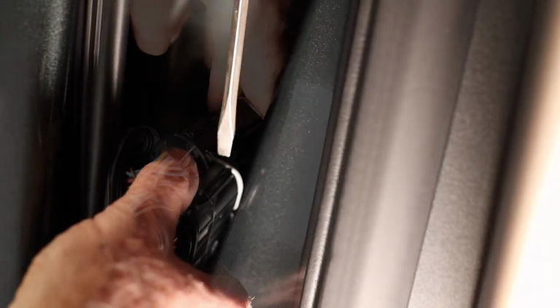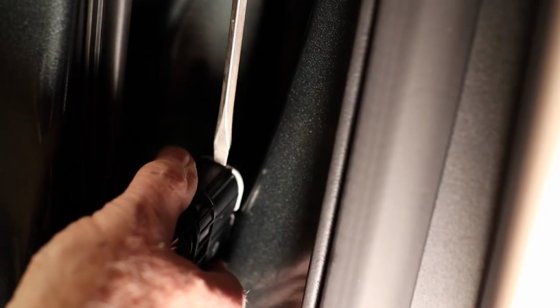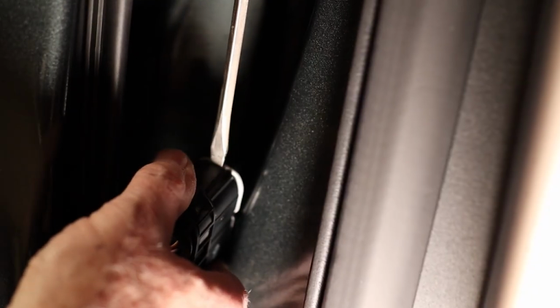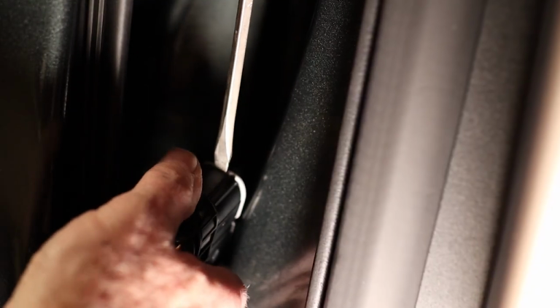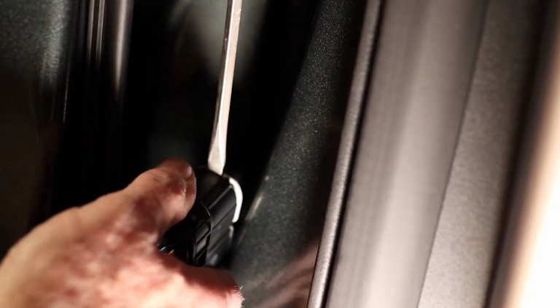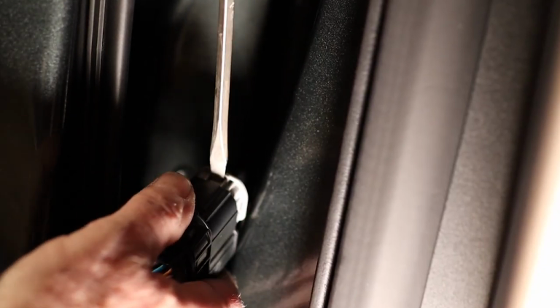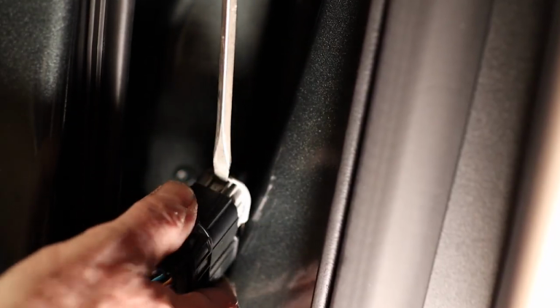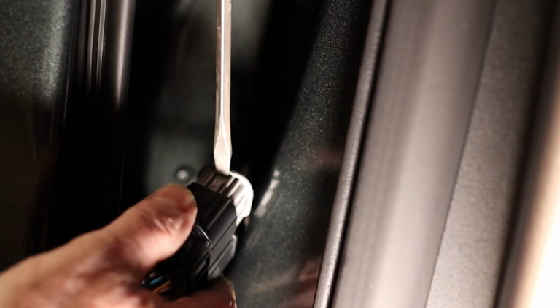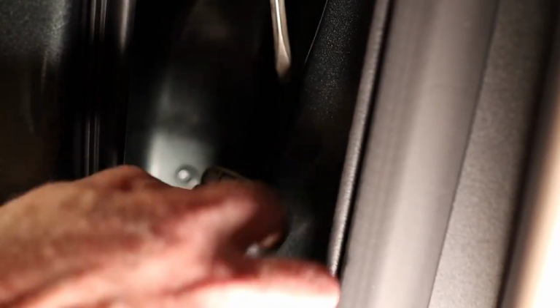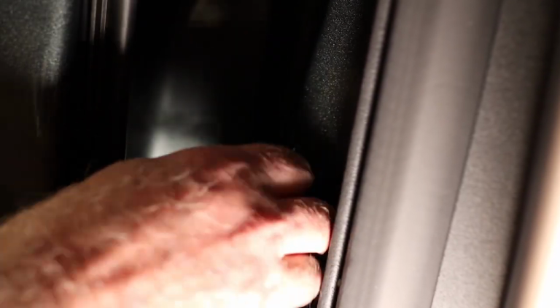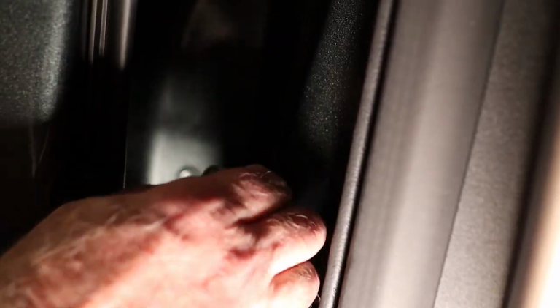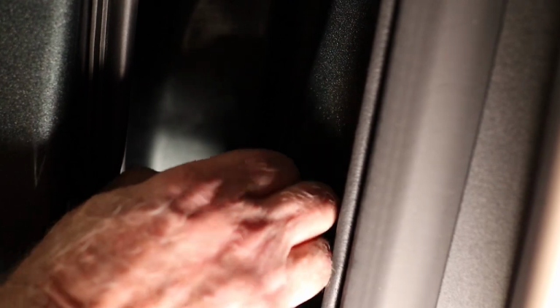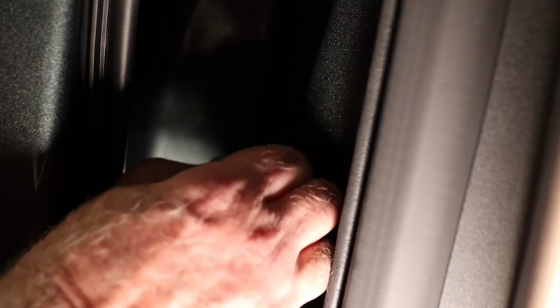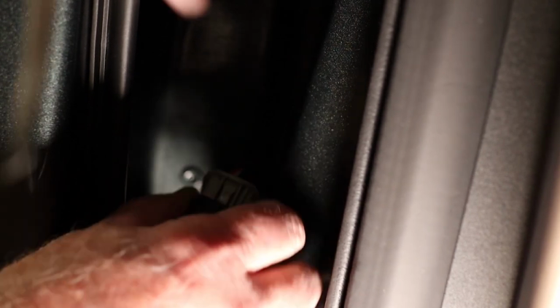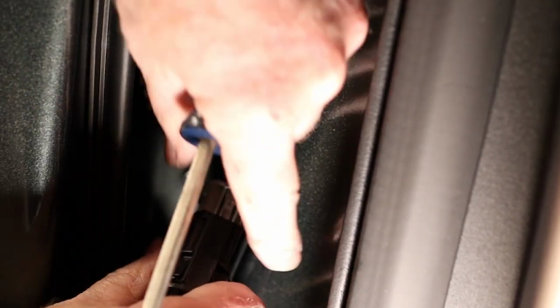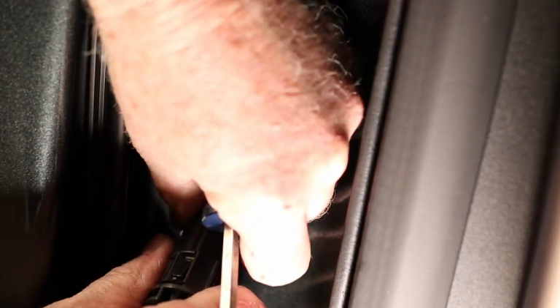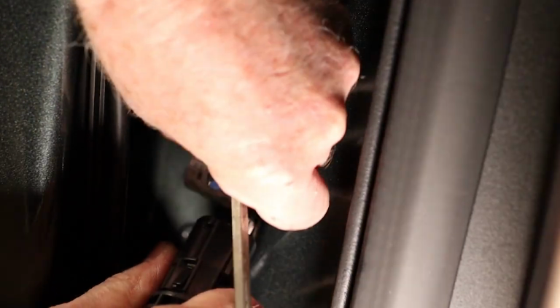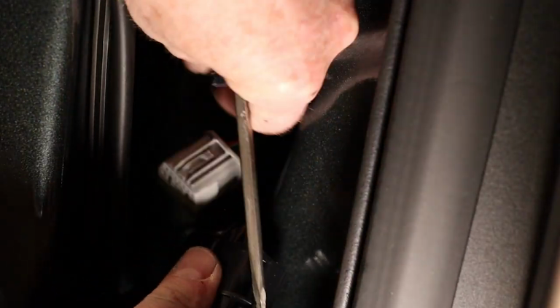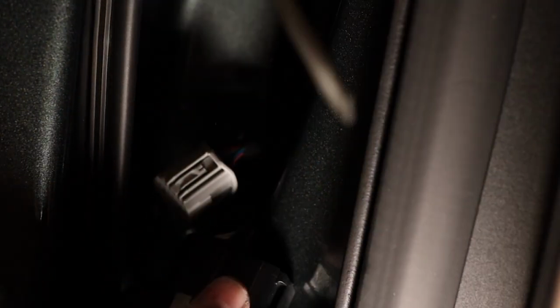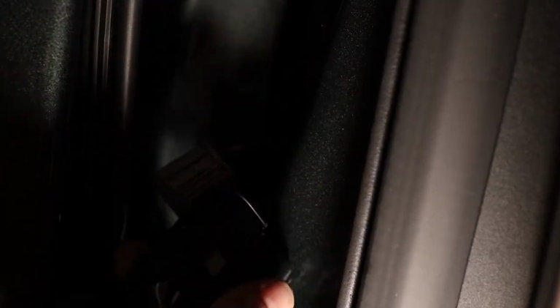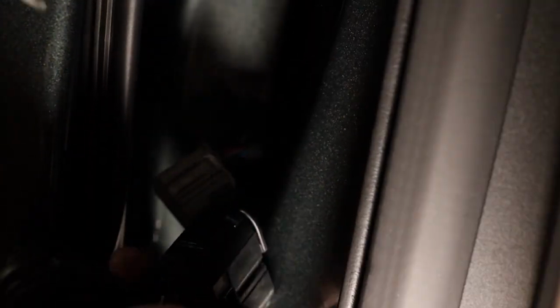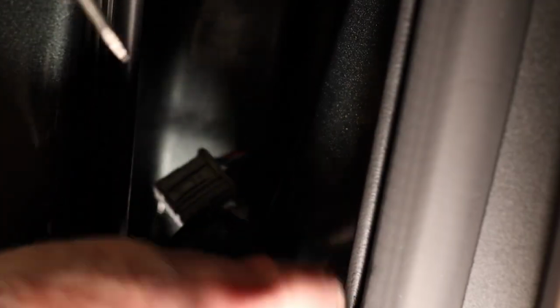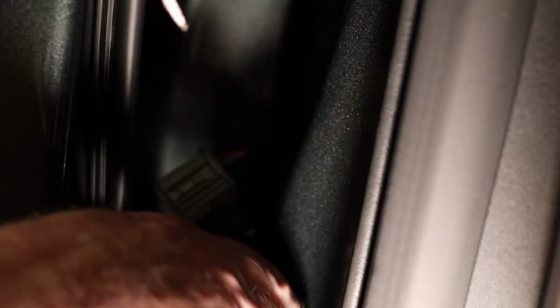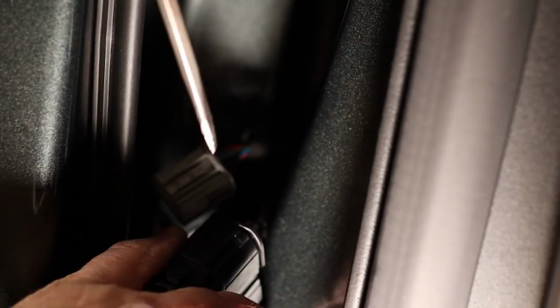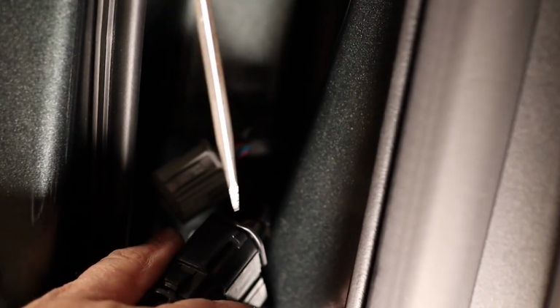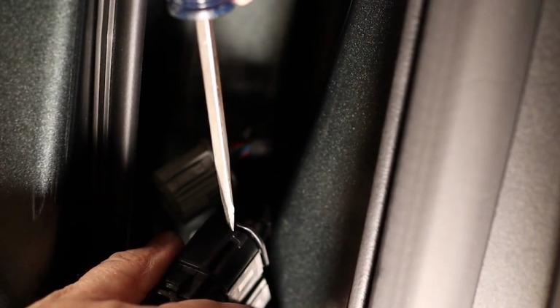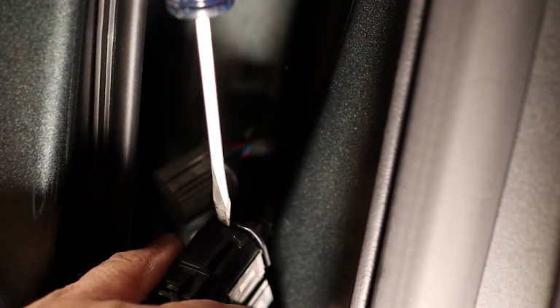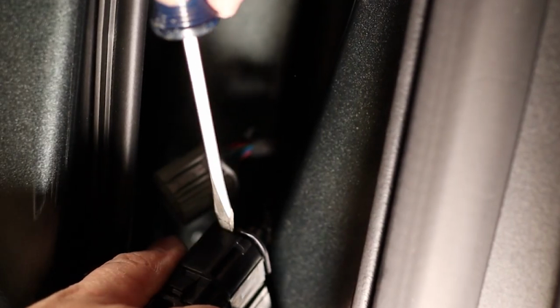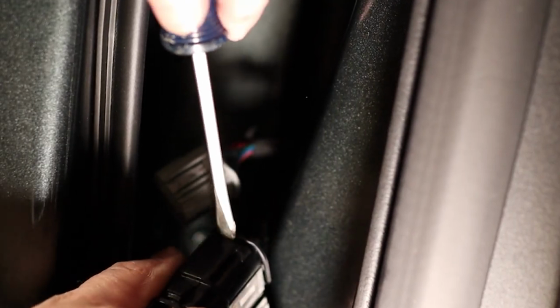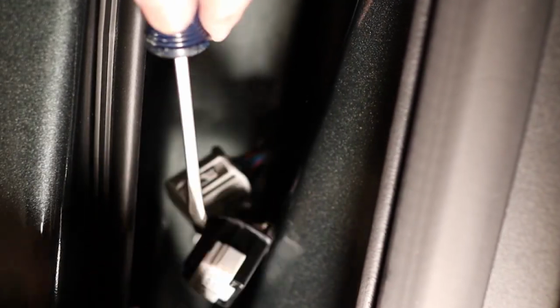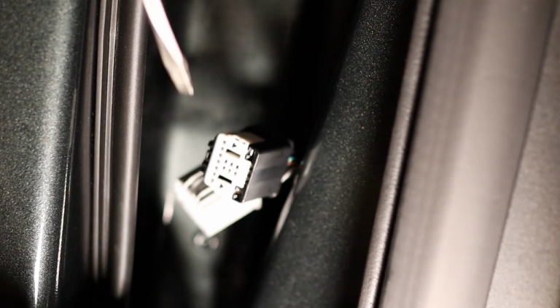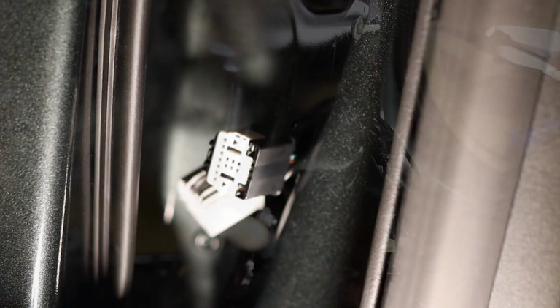There are two tabs on the top and bottom of the firewall connector. Press those to release the connector, then disconnect the wire harness.